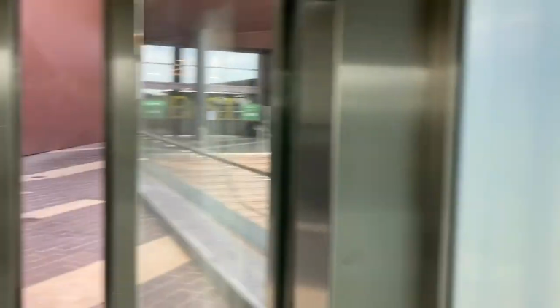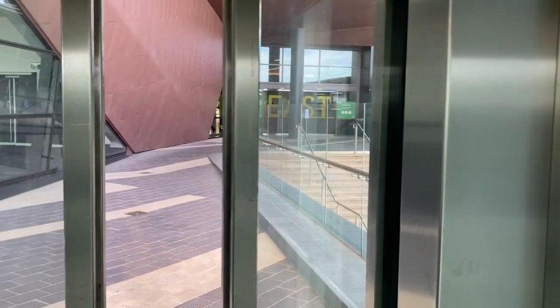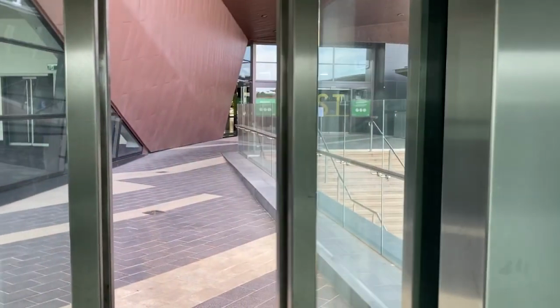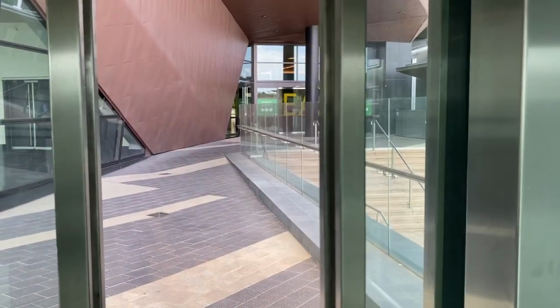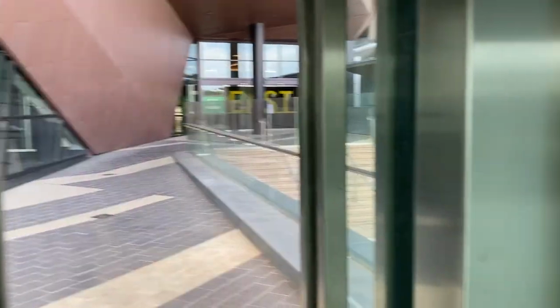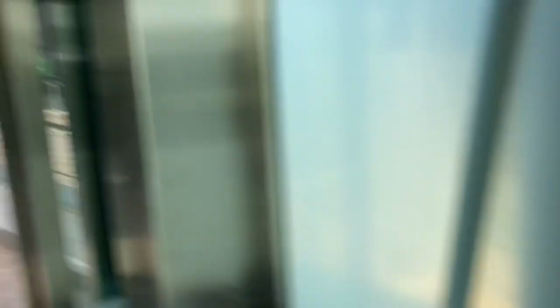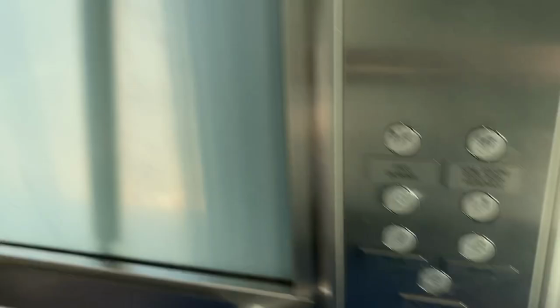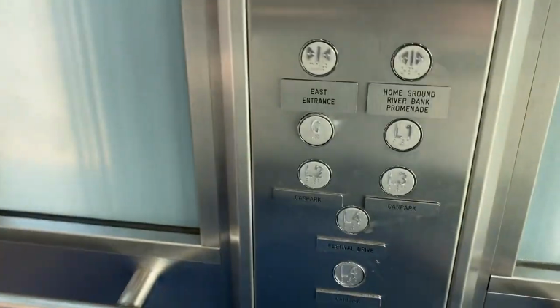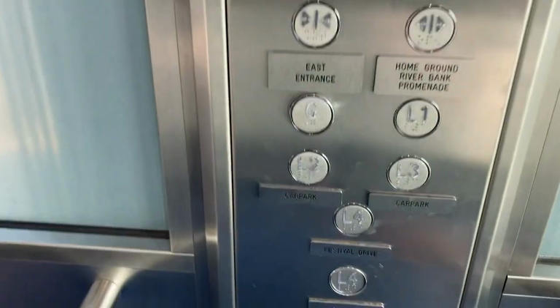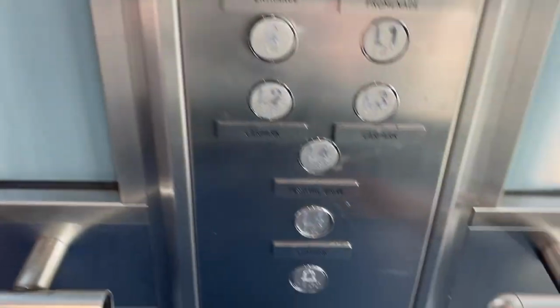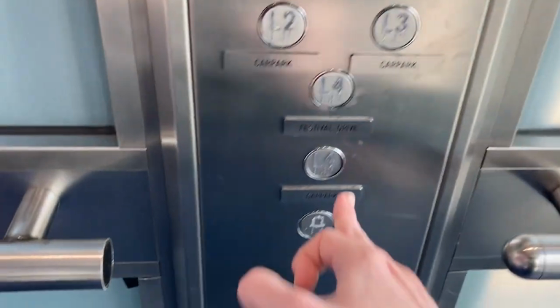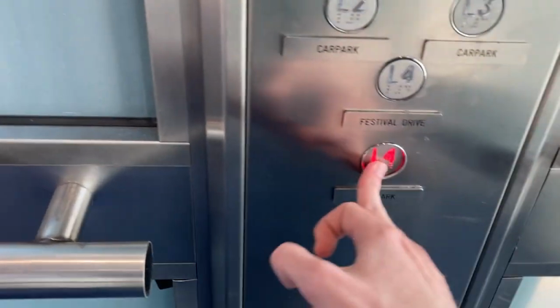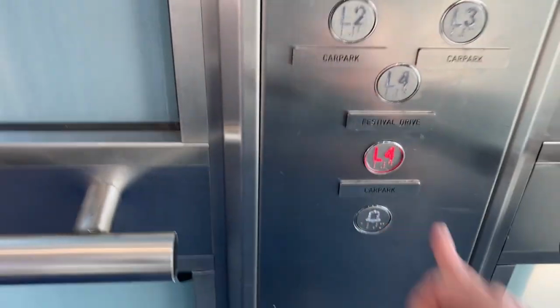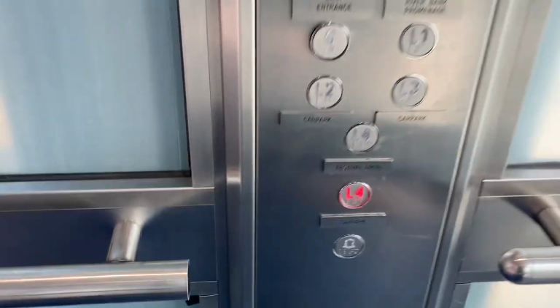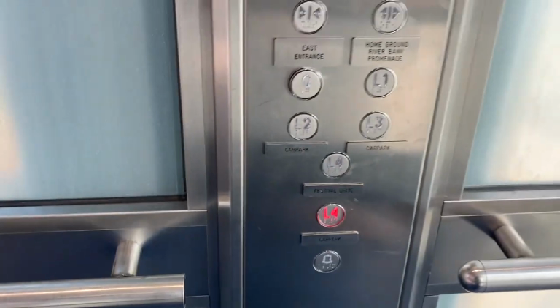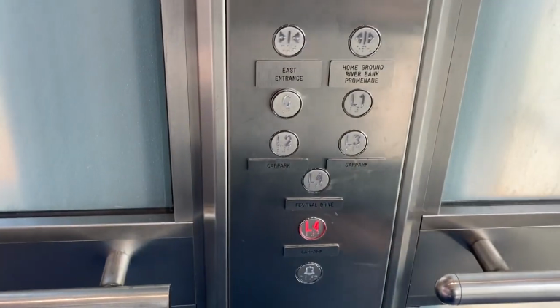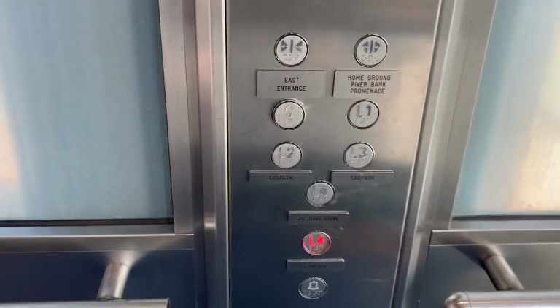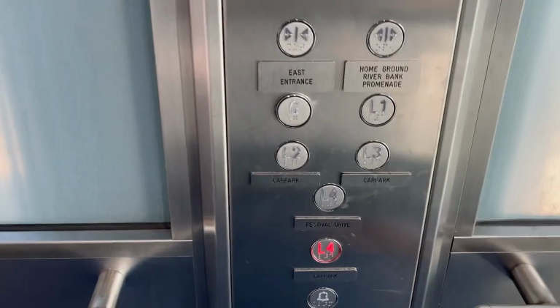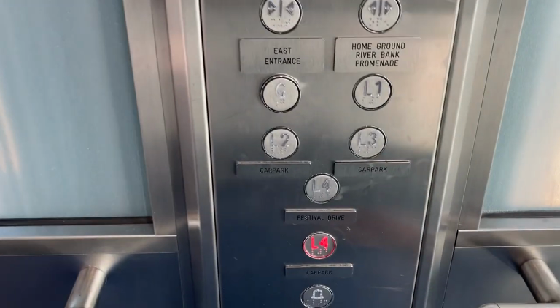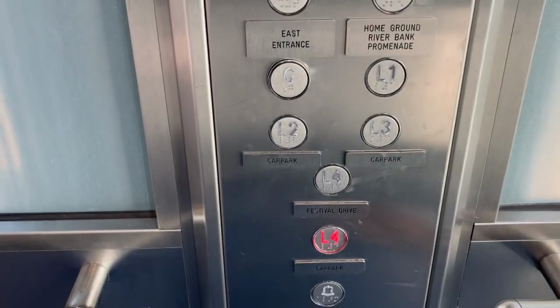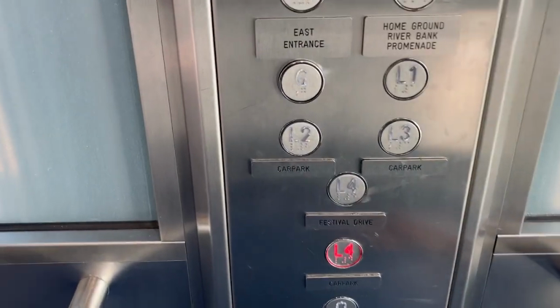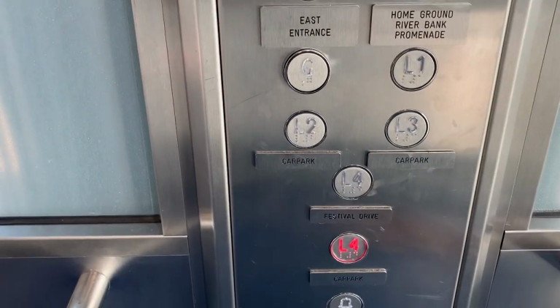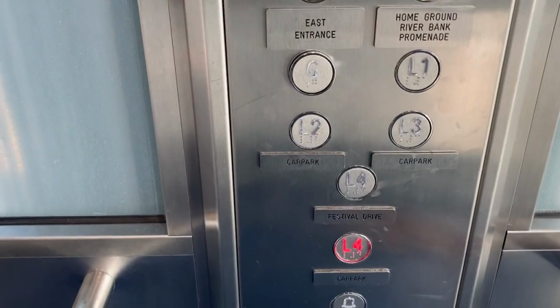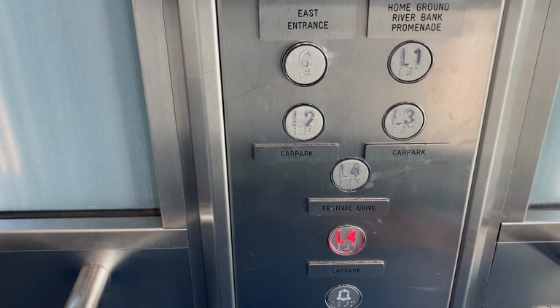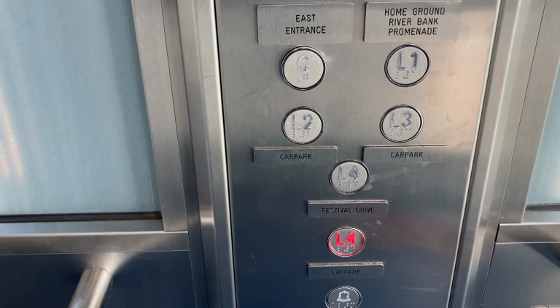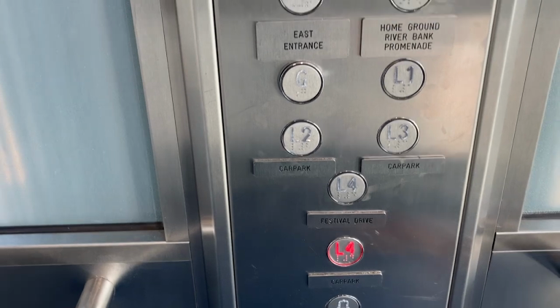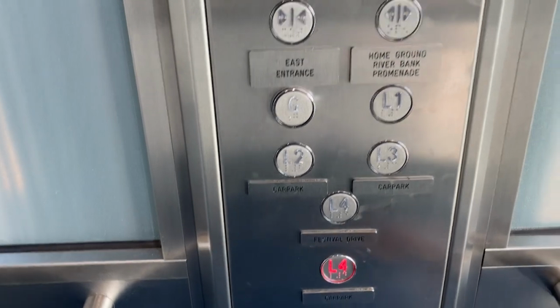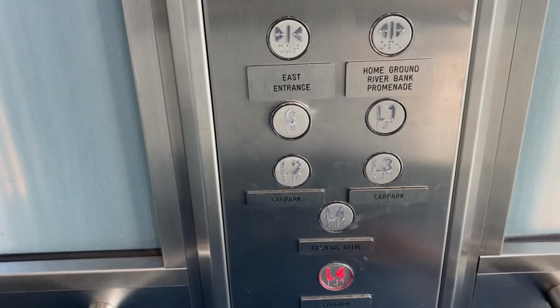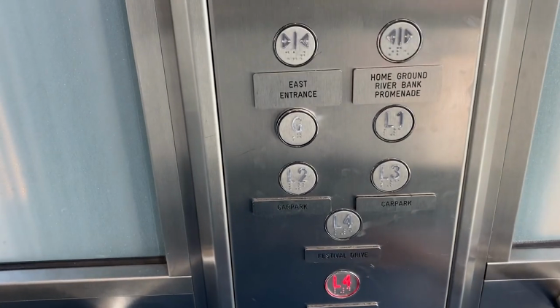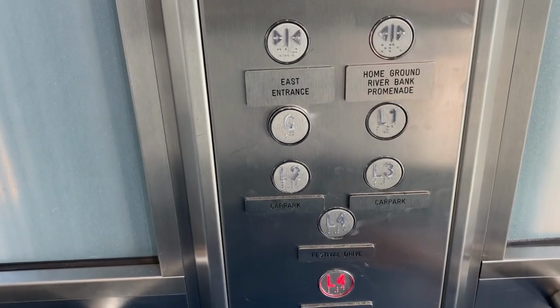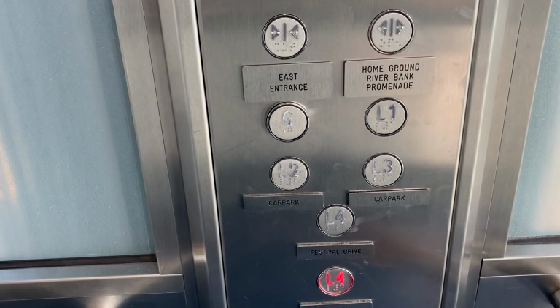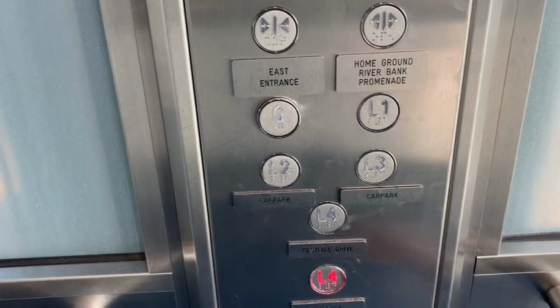To the Convention Centre. Now to the car park of L4. There's also a Festival Drive button for L4, but it's not the same level.